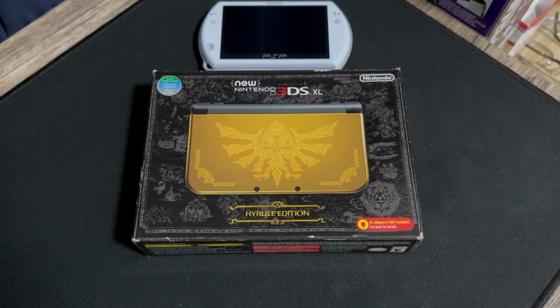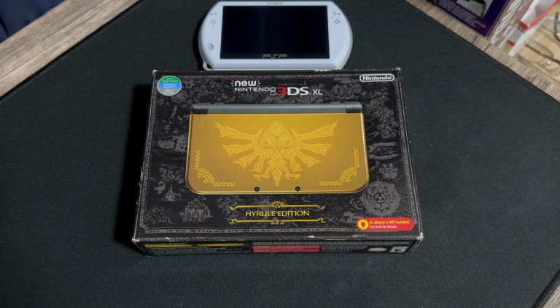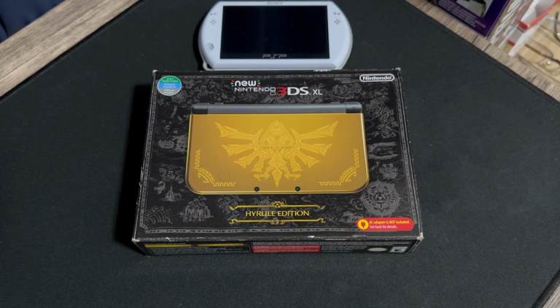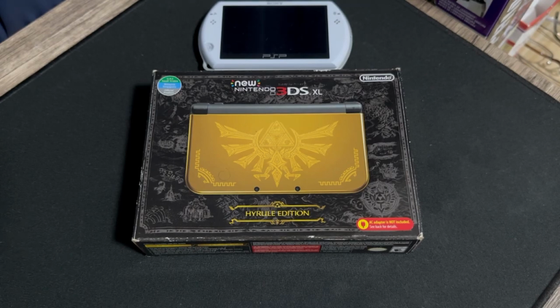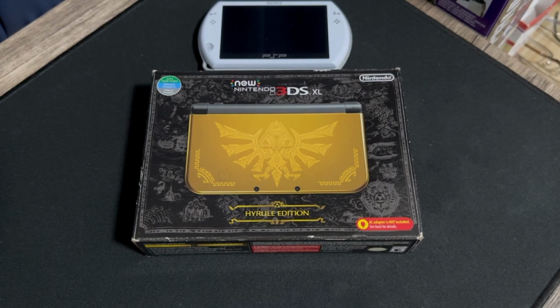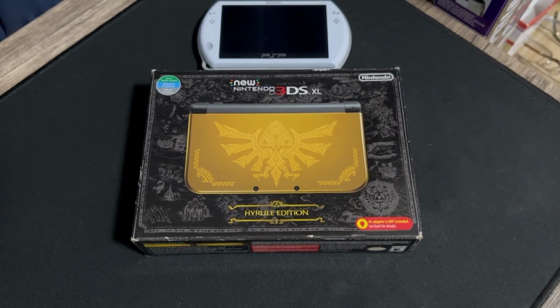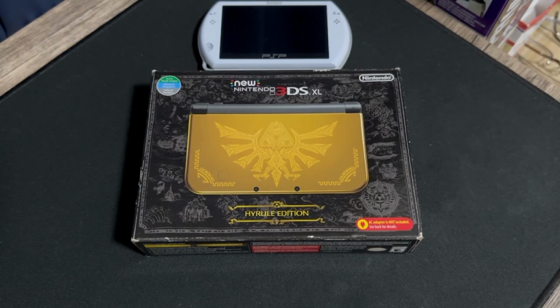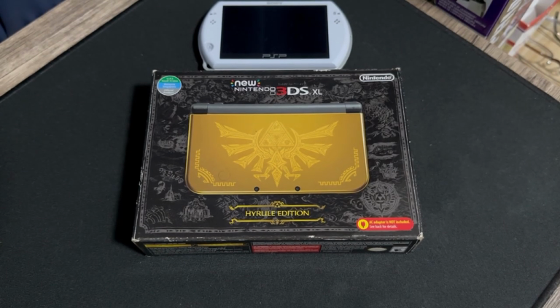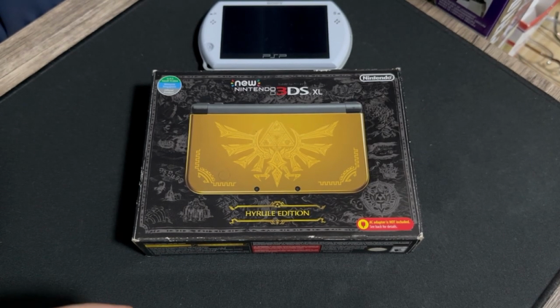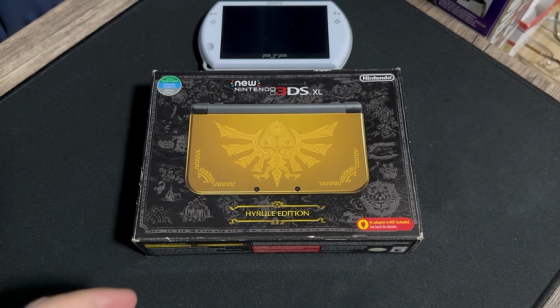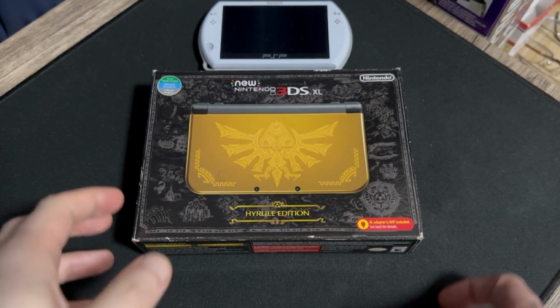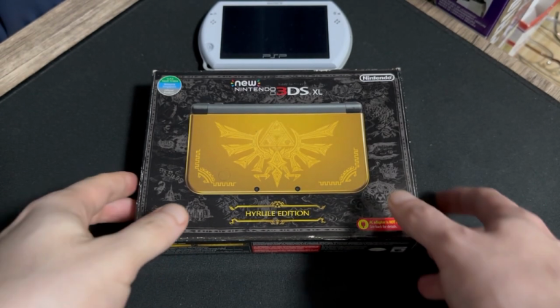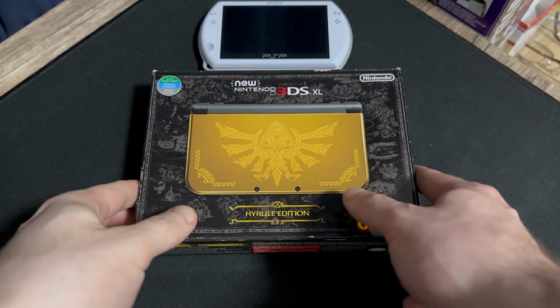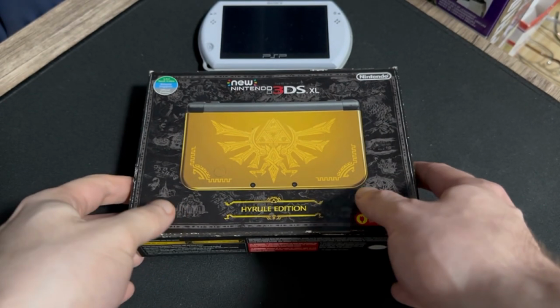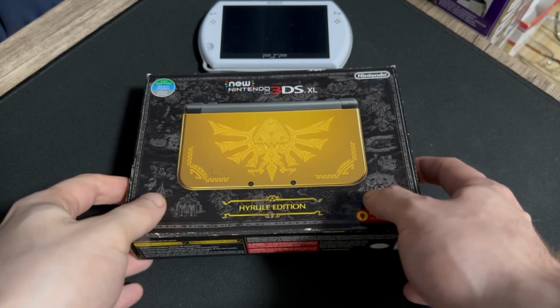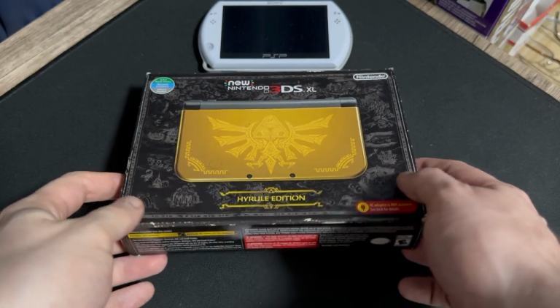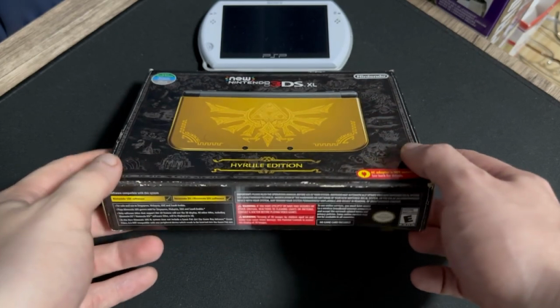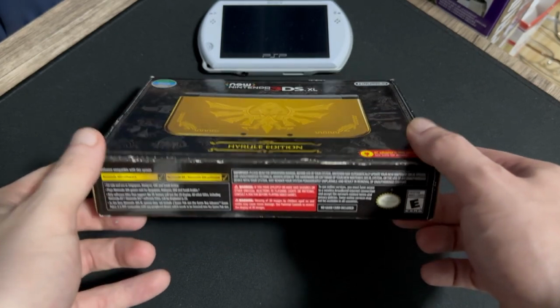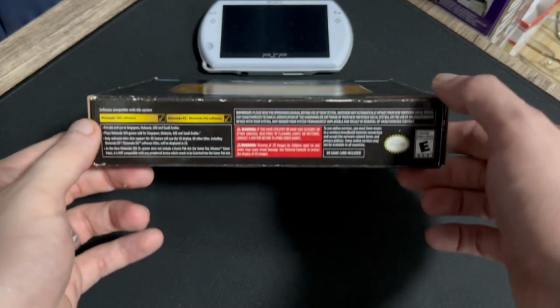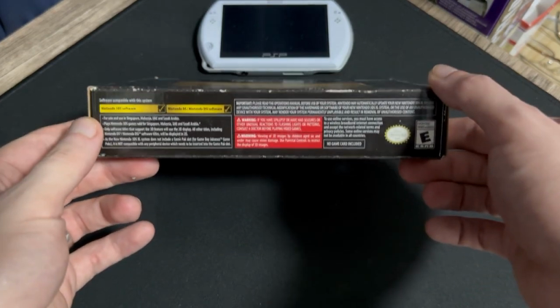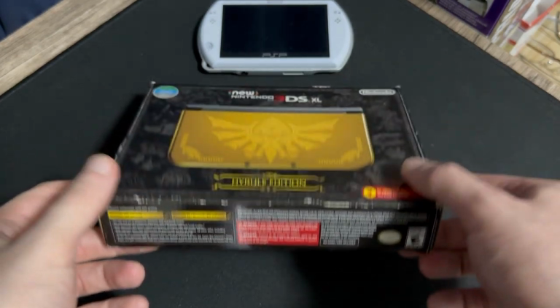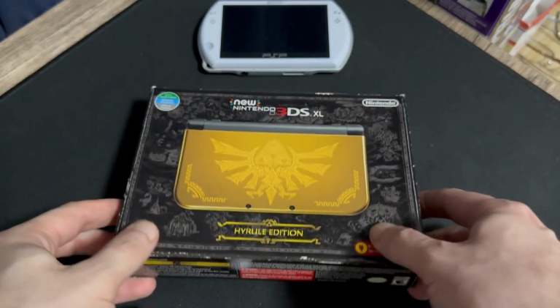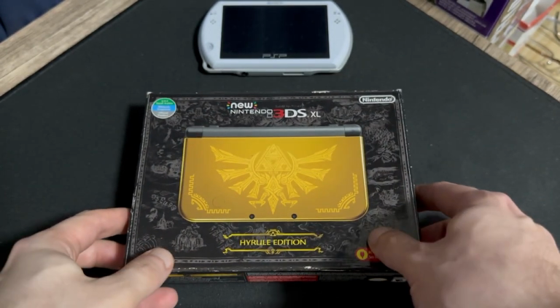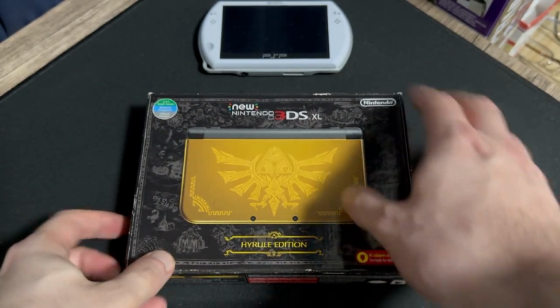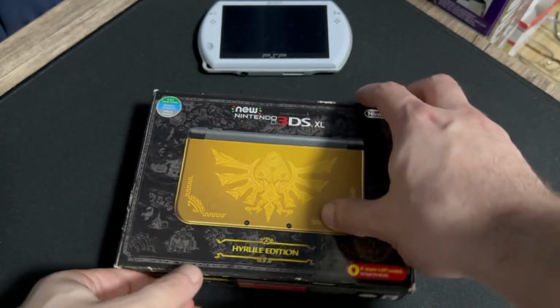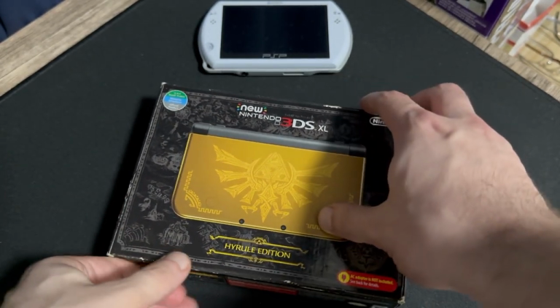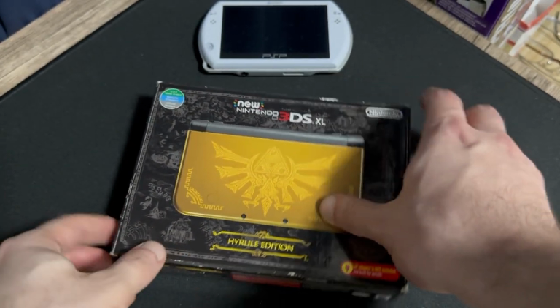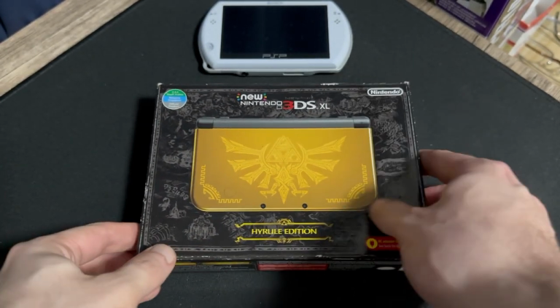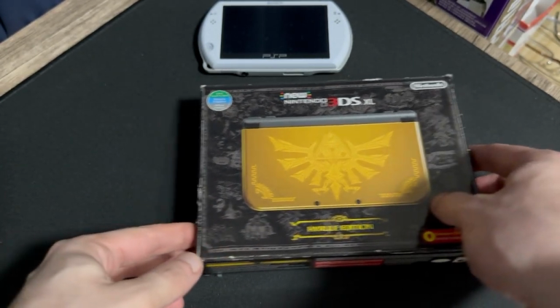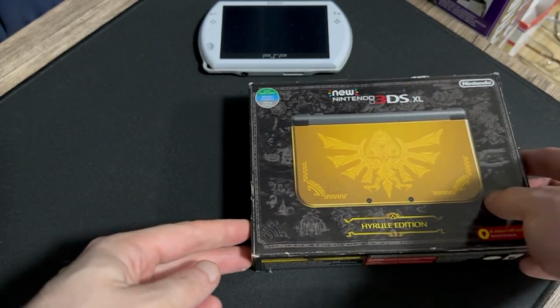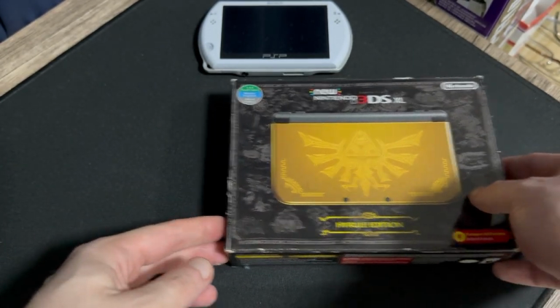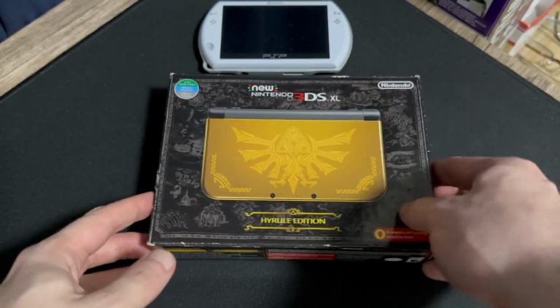Let's take a look. We've got the PSP Go out here just so we can see a little size comparison.